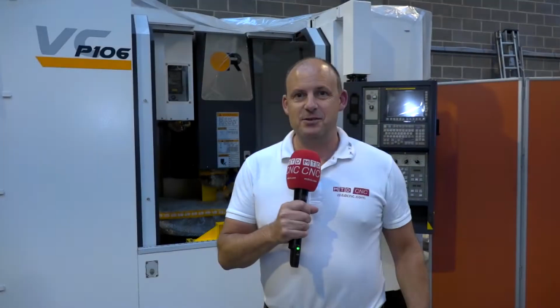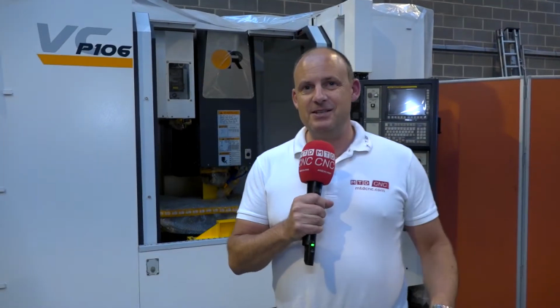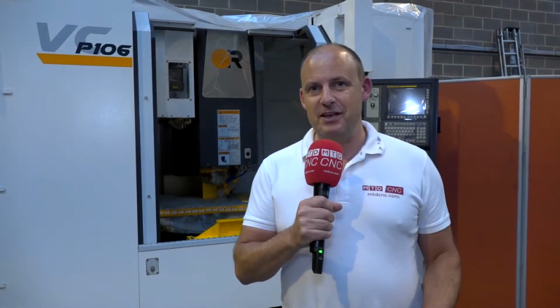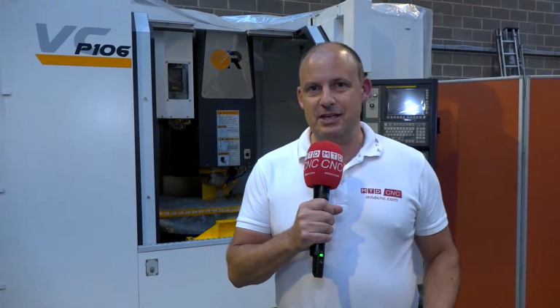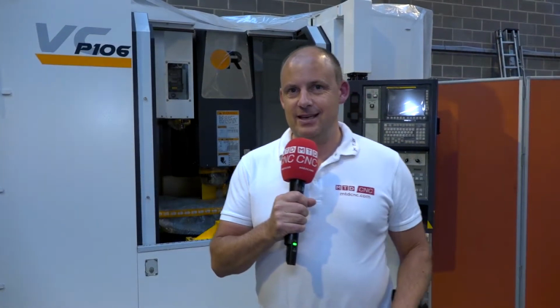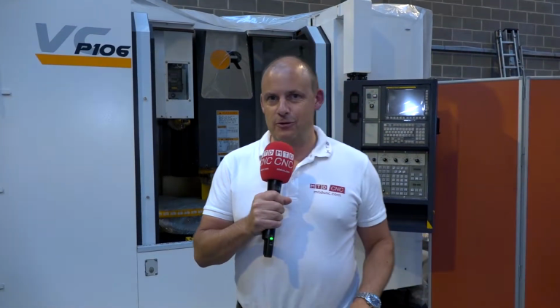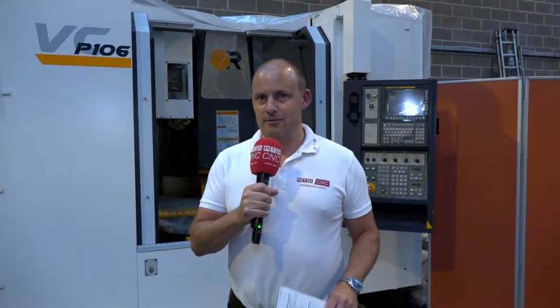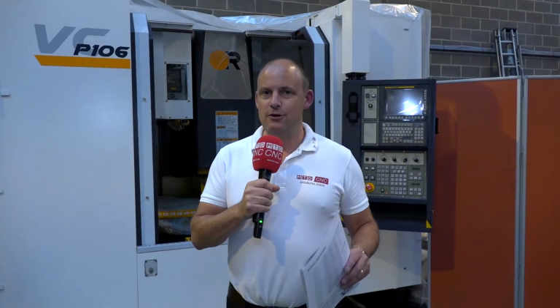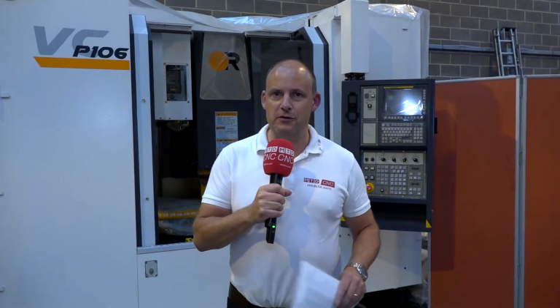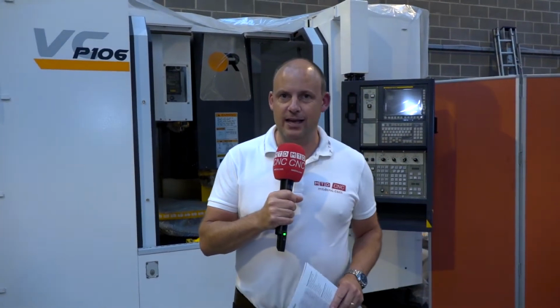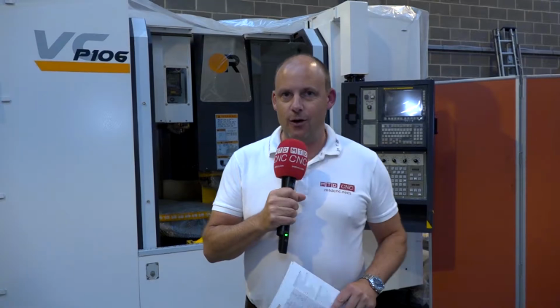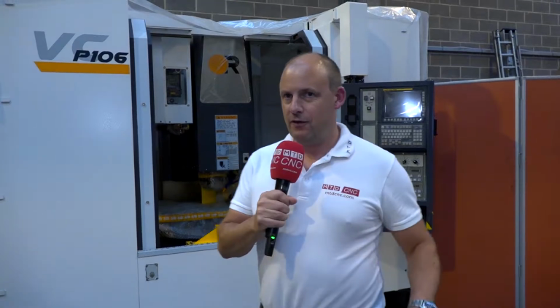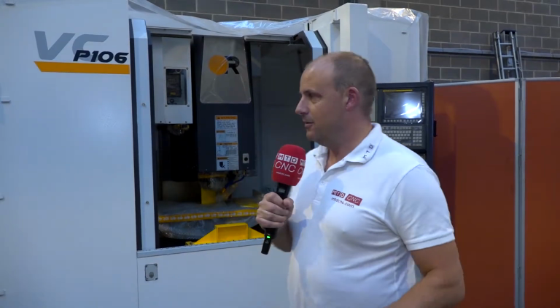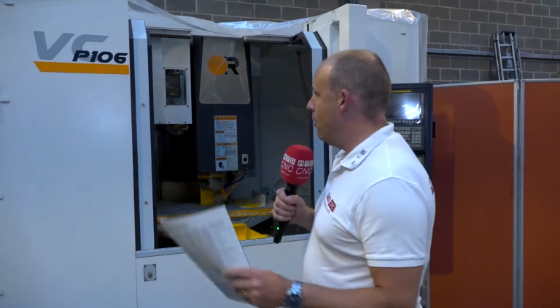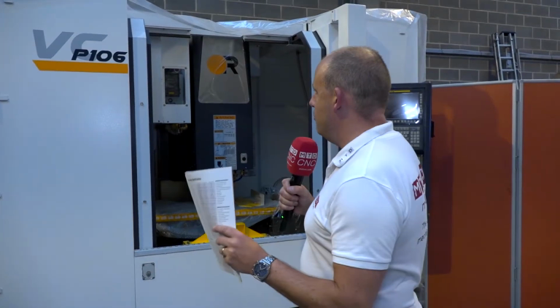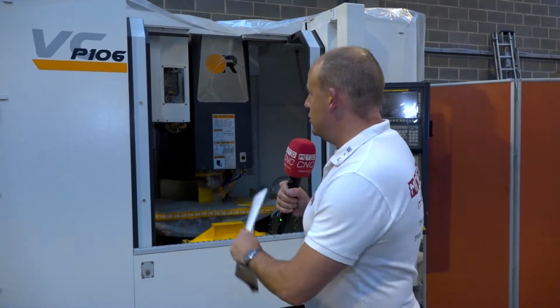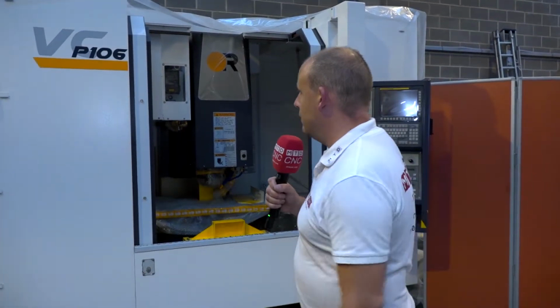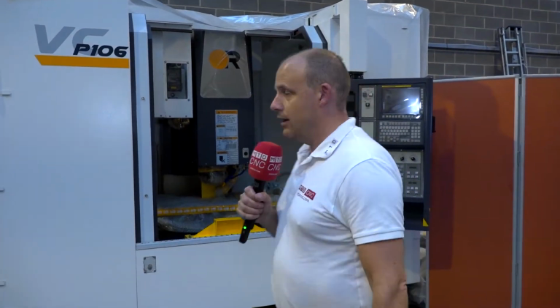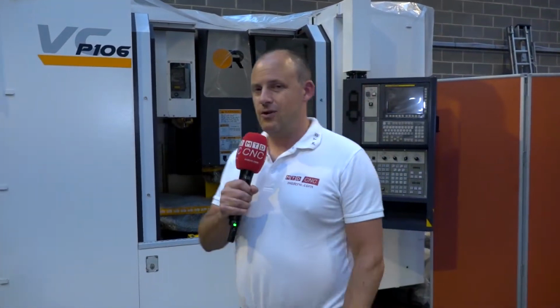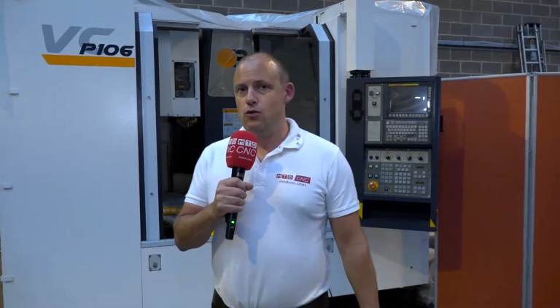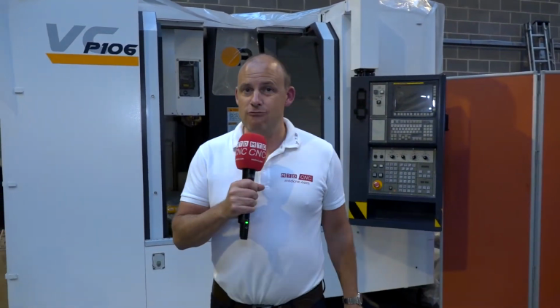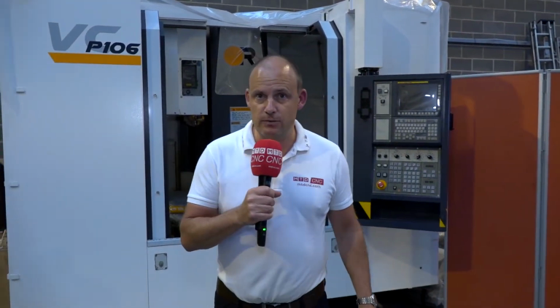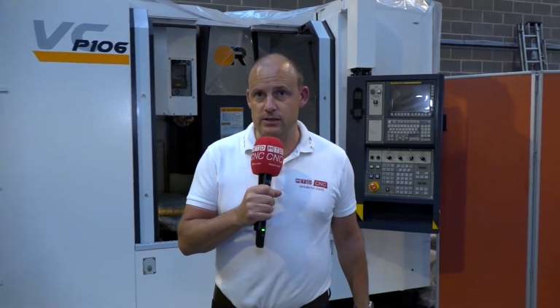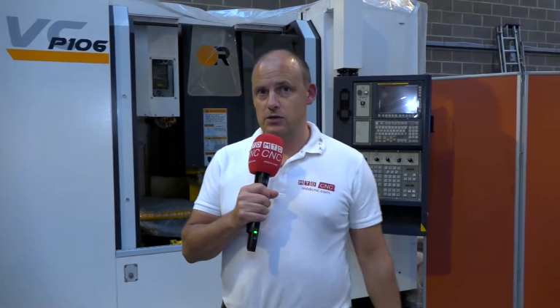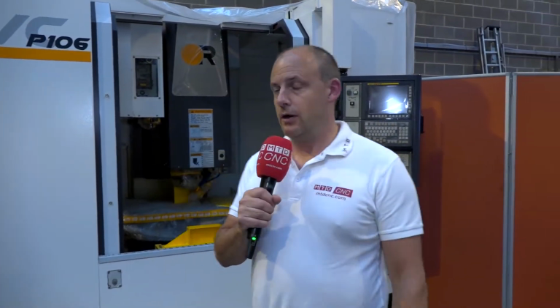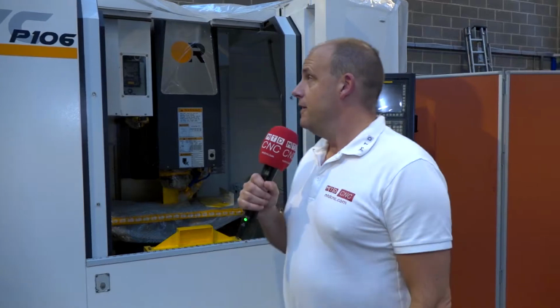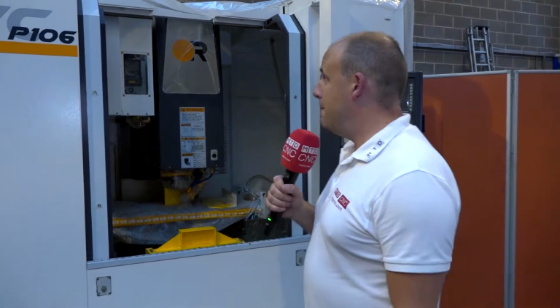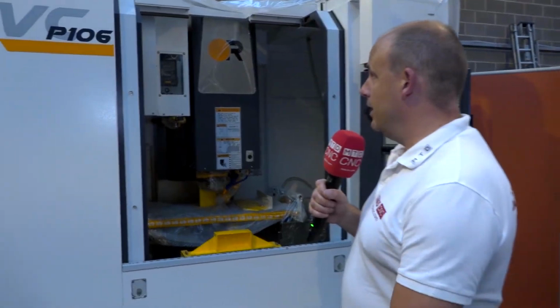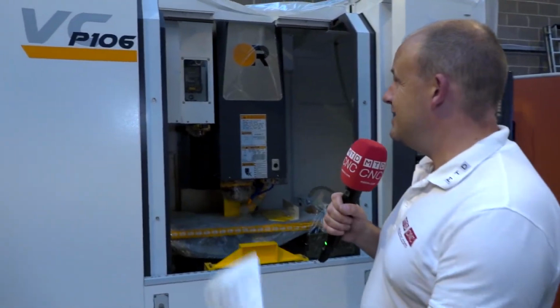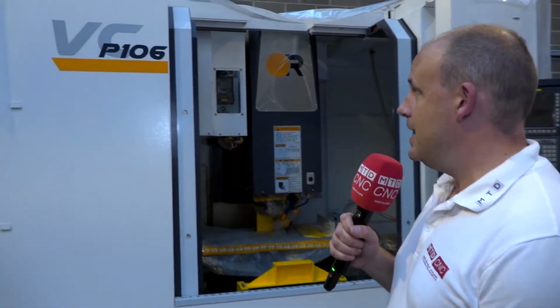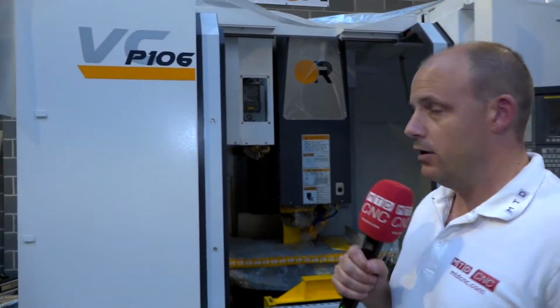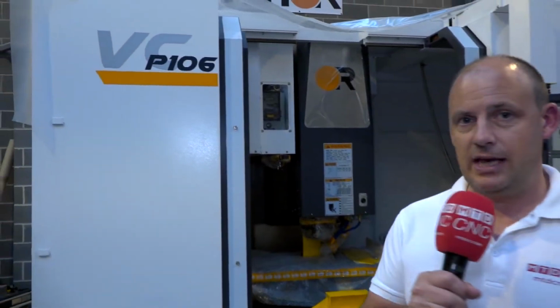I'm here today at Victor CNC in Rochdale. The message I've got for you today on this video is about the new machine that they launched — a new range of machines not so long ago. This is the P range and this is the P106.